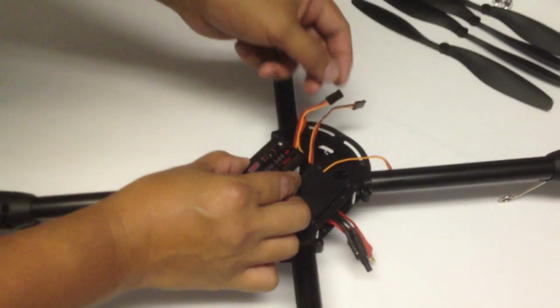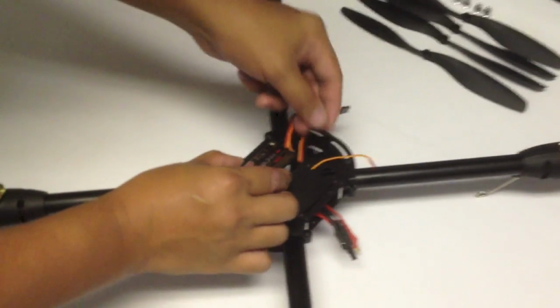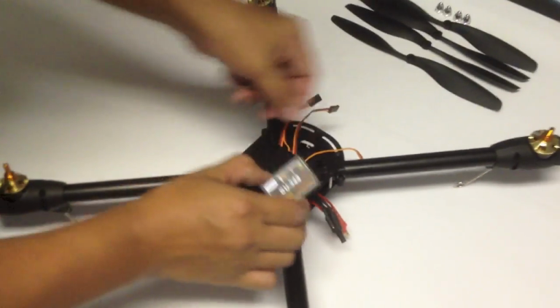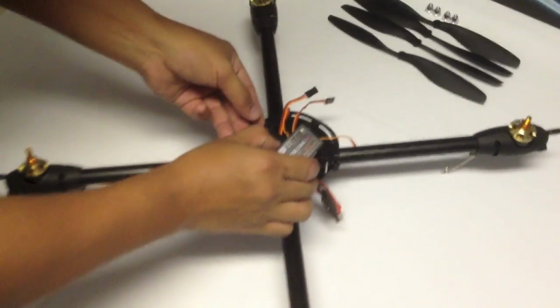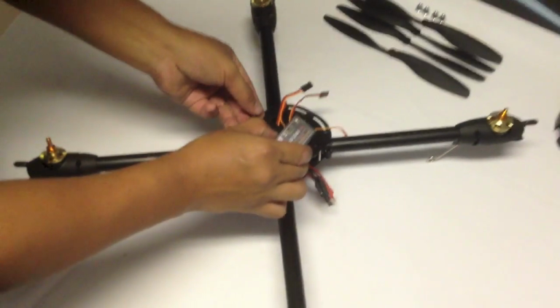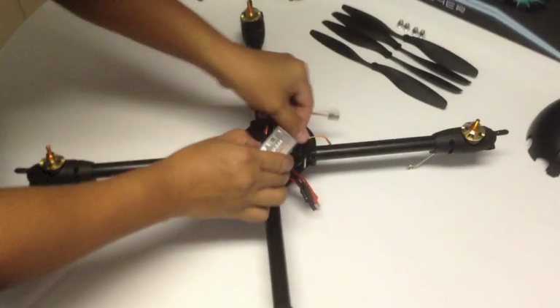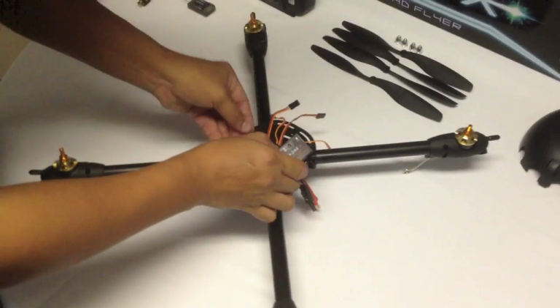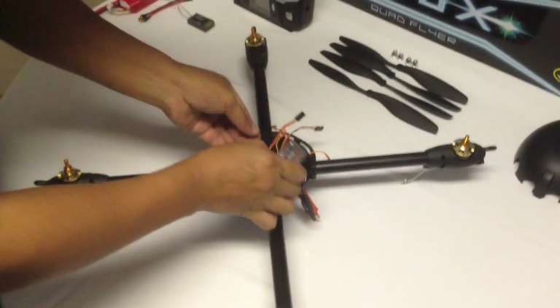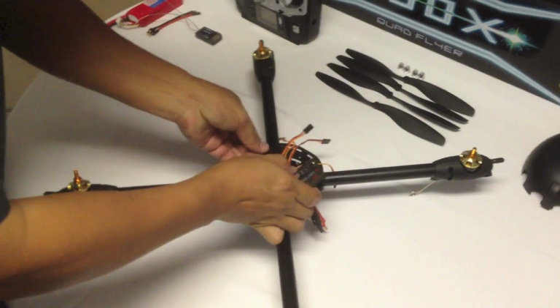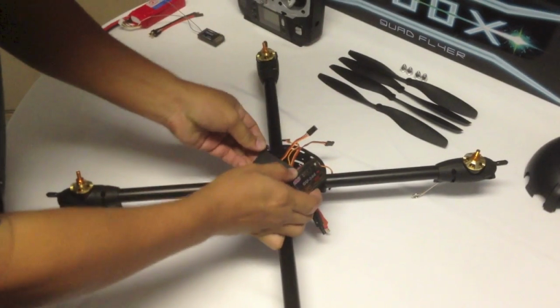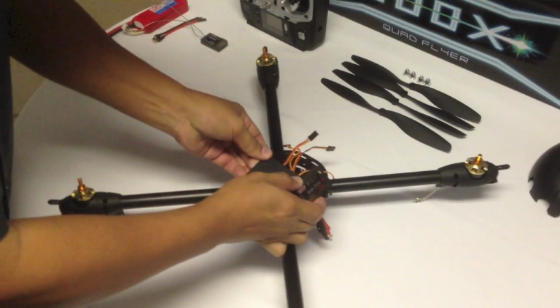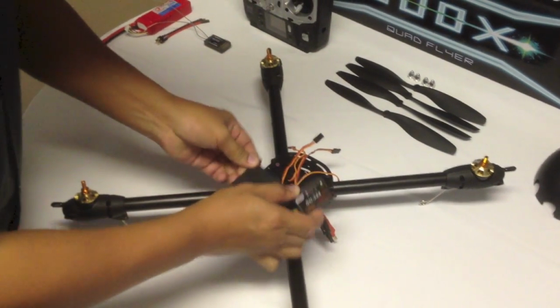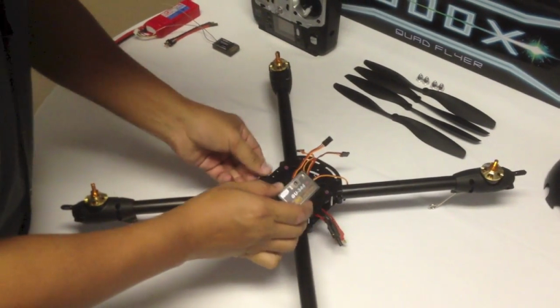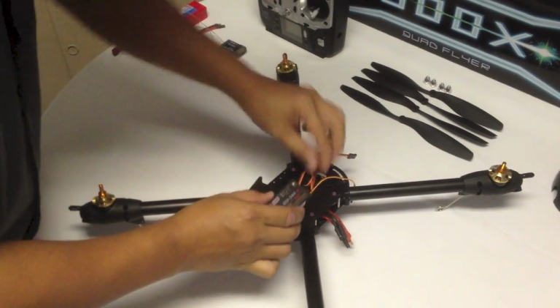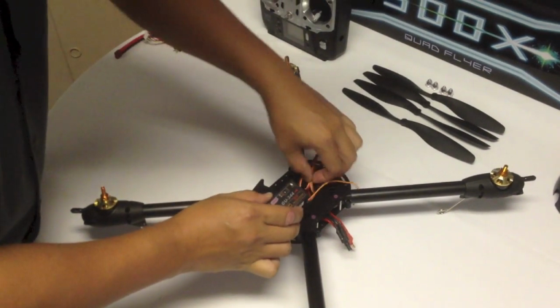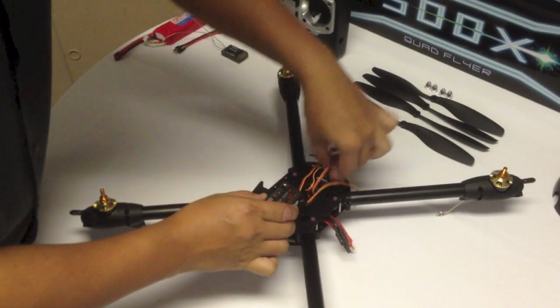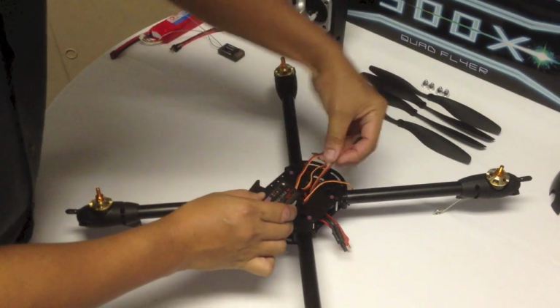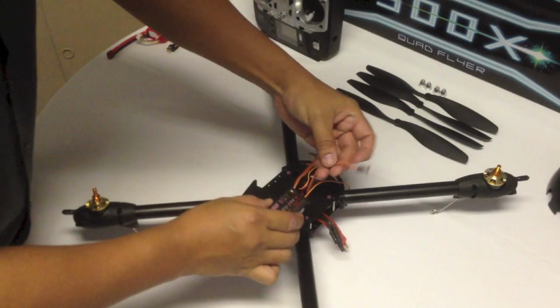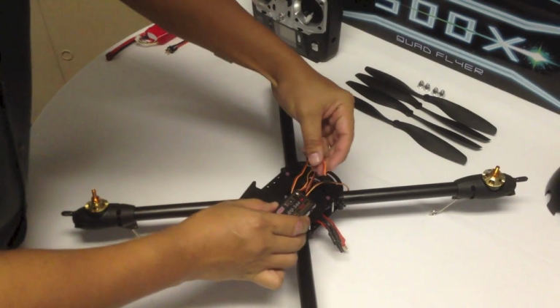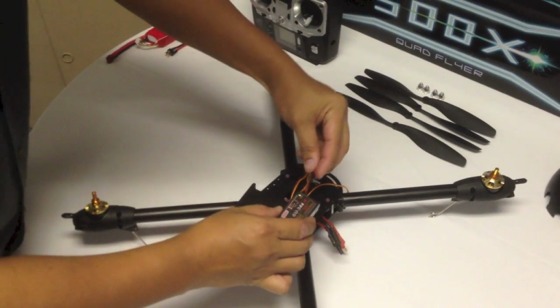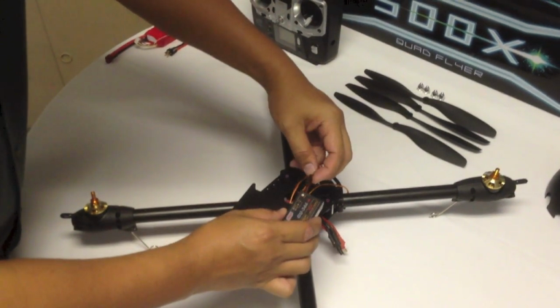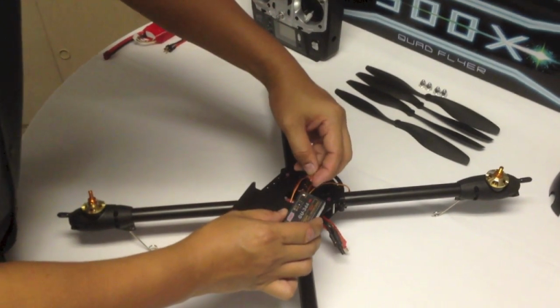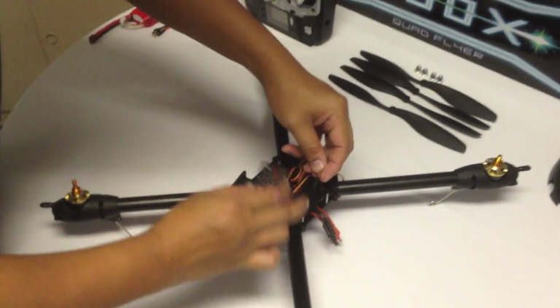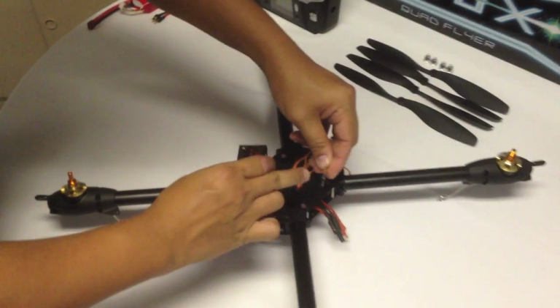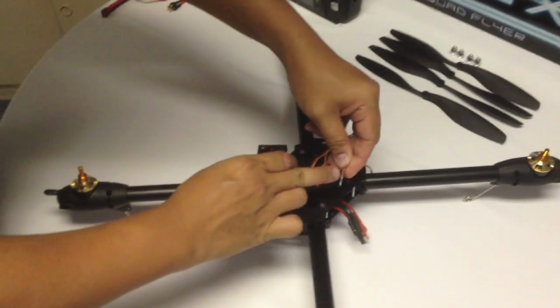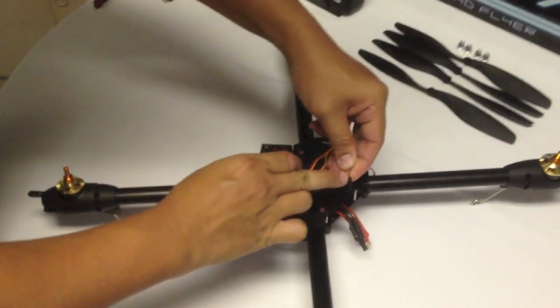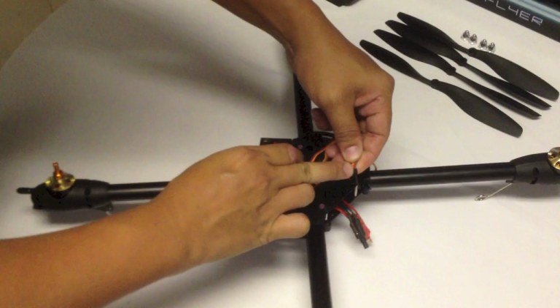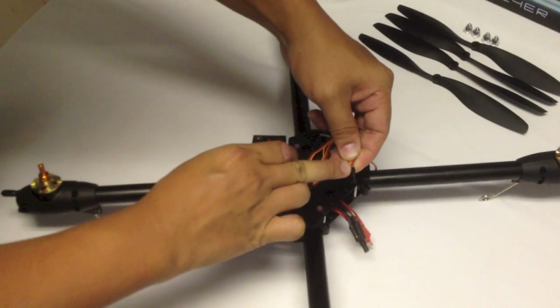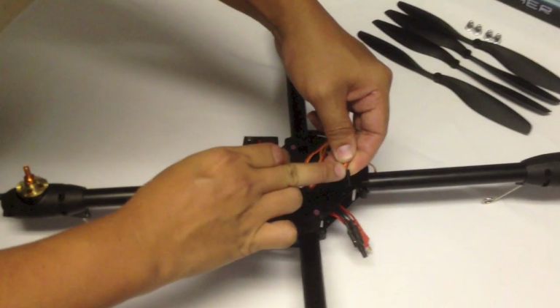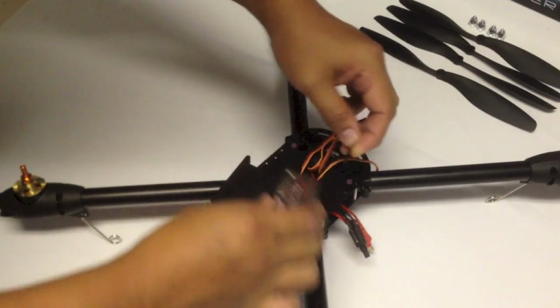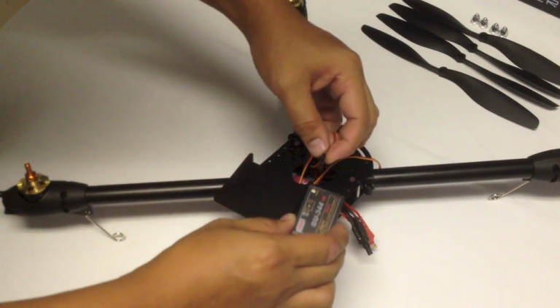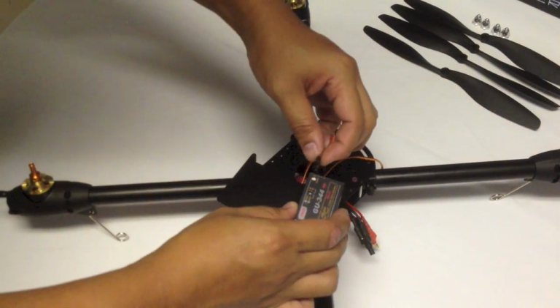Motor No. 1 speed controller connects up to number 1. Note that the brown wire is facing the top.